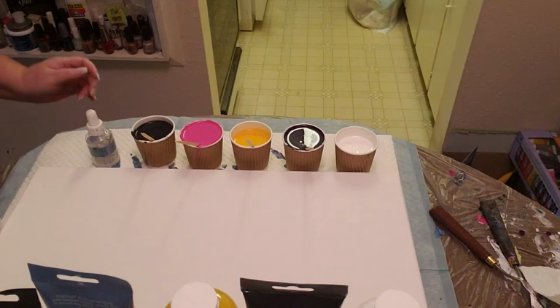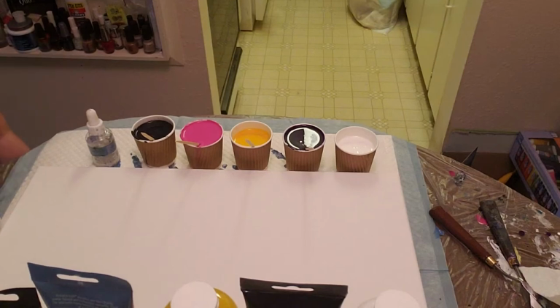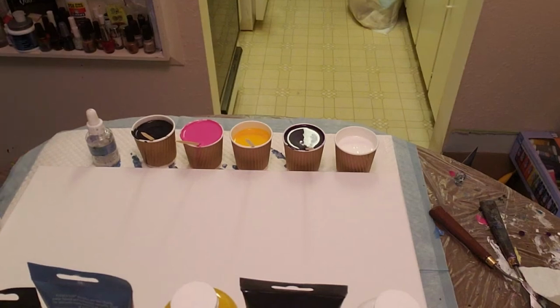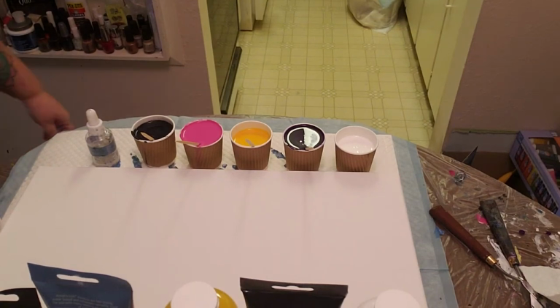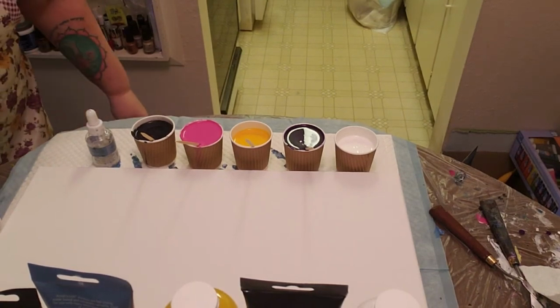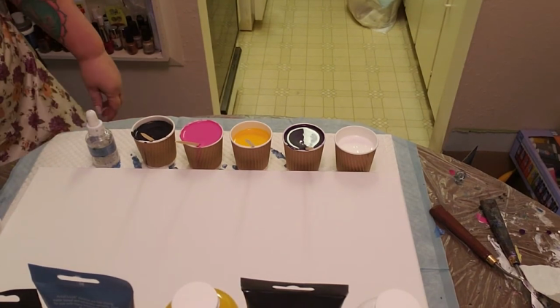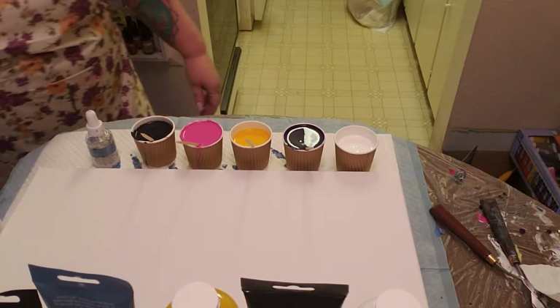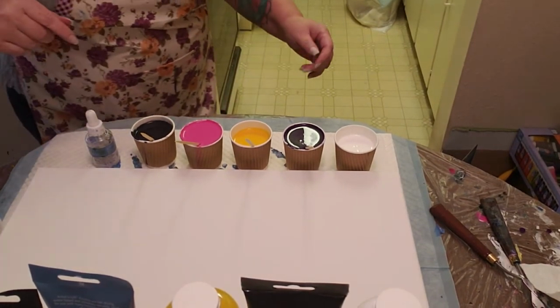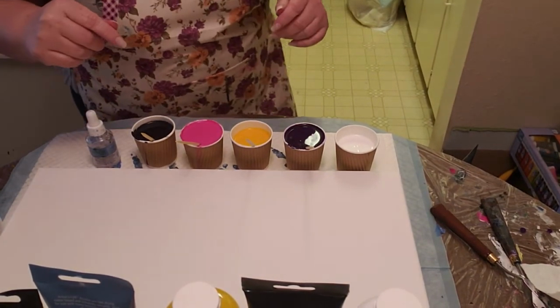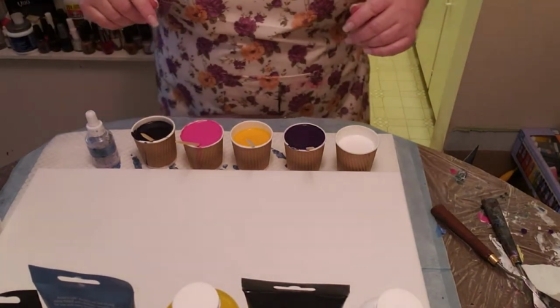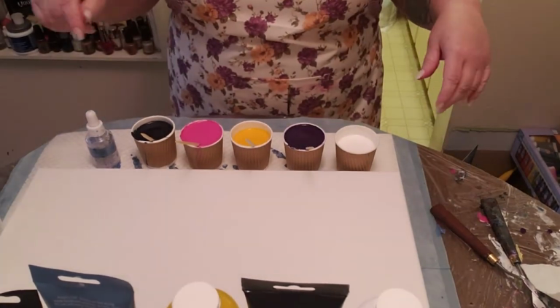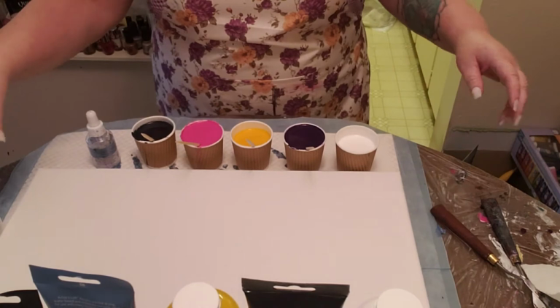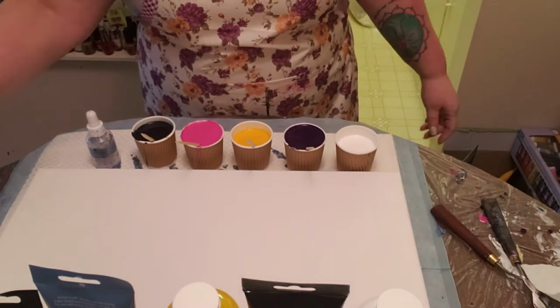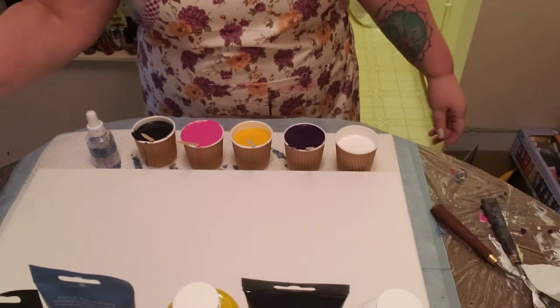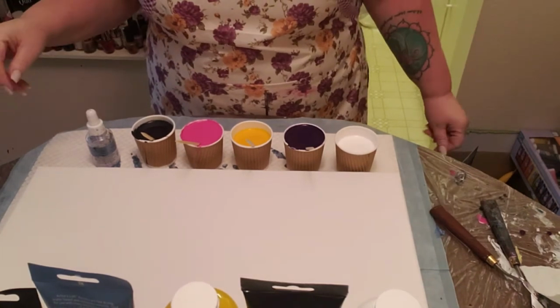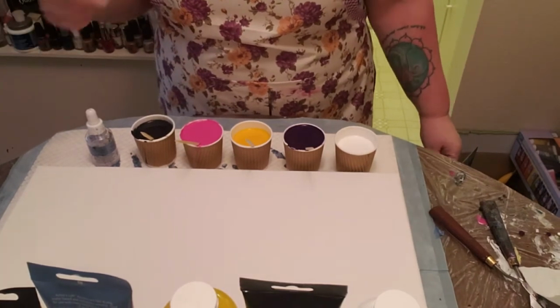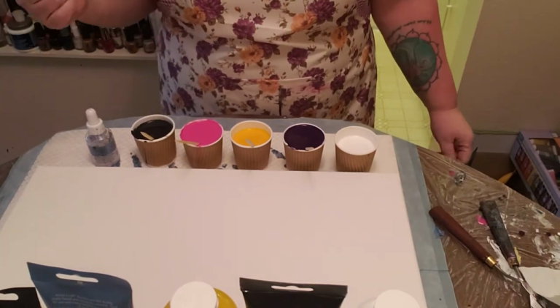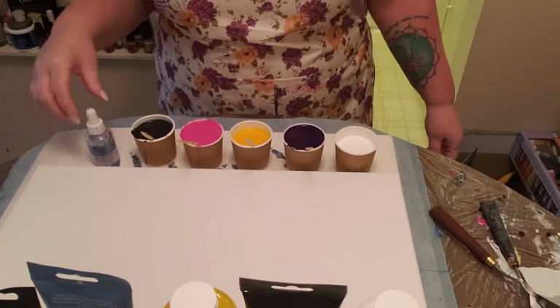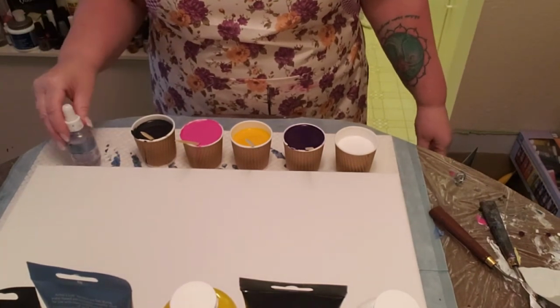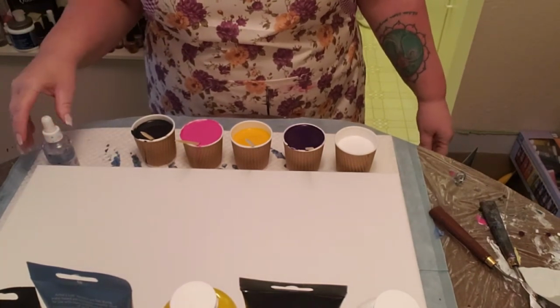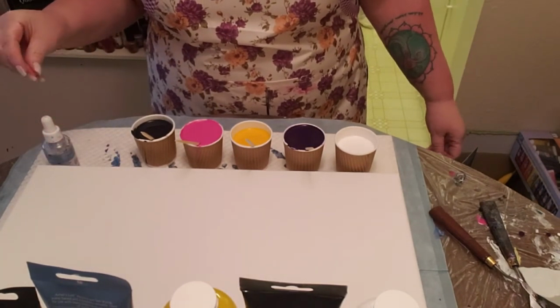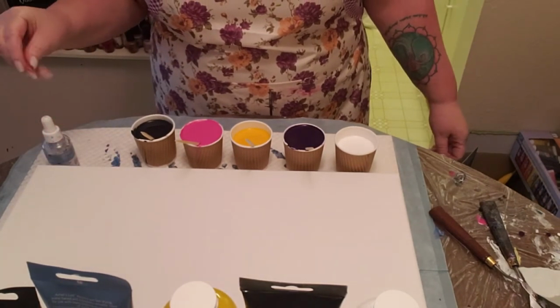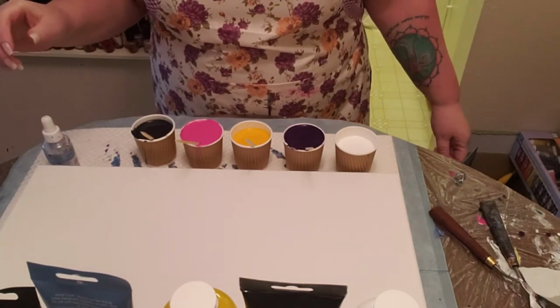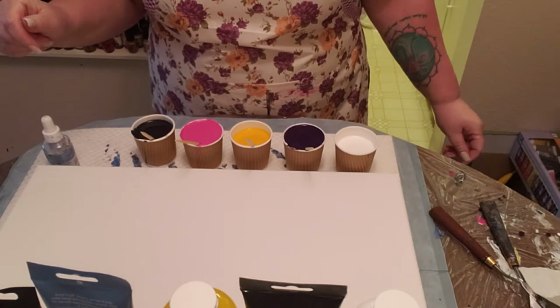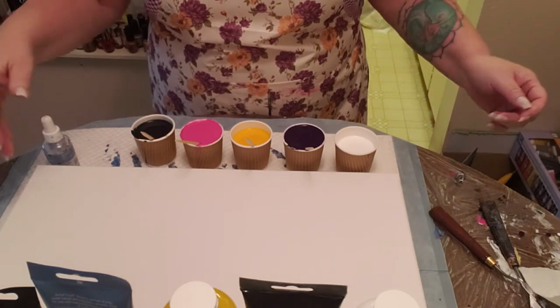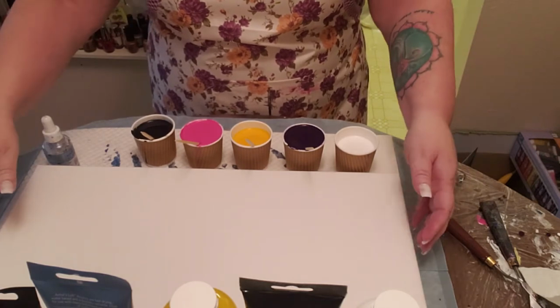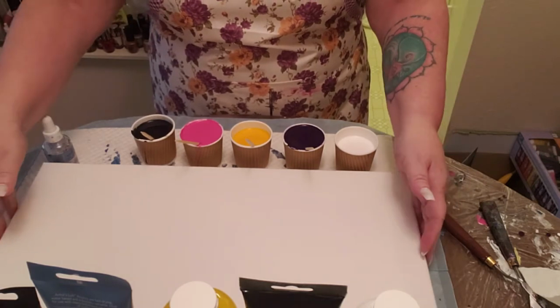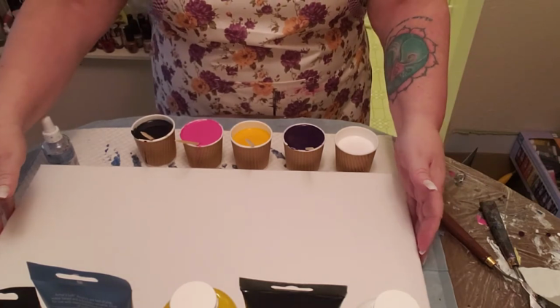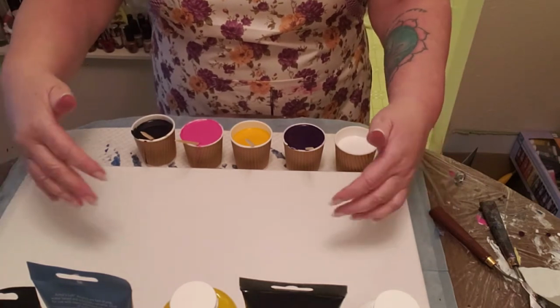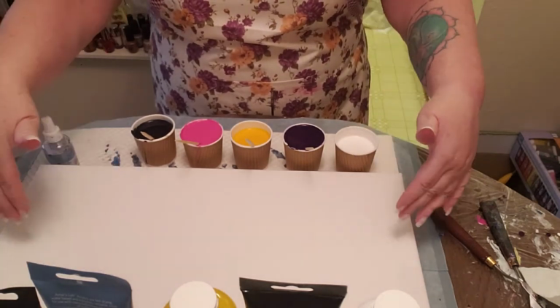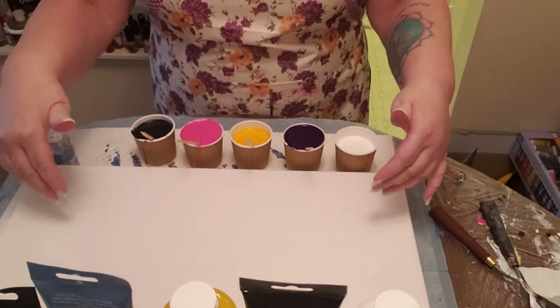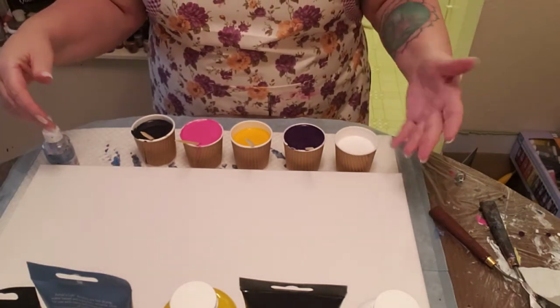Good morning, YouTubers, followers. It's Sunday morning here in Vancouver. Val in Vancouver here again. My throat's getting a little bit better today. I'm going to do a big 5-cup pour today on a 10 inch by 20 inch canvas.